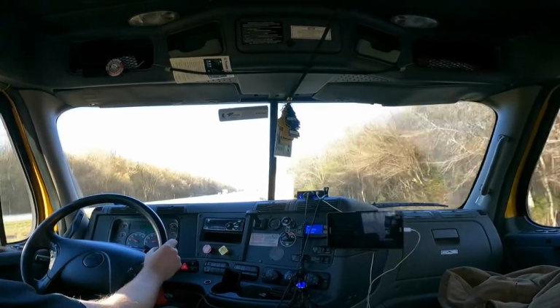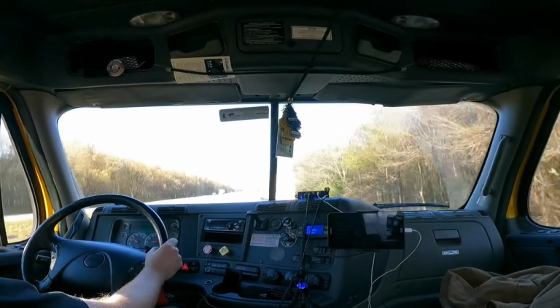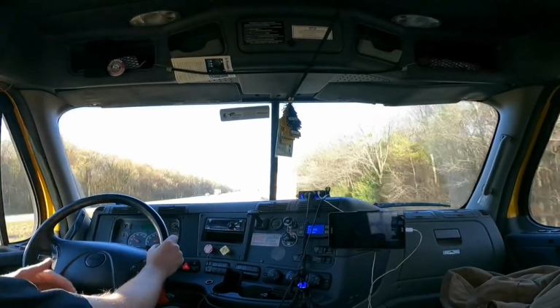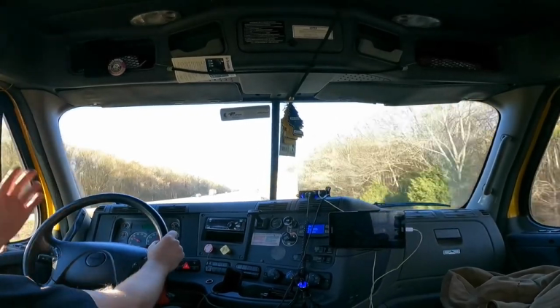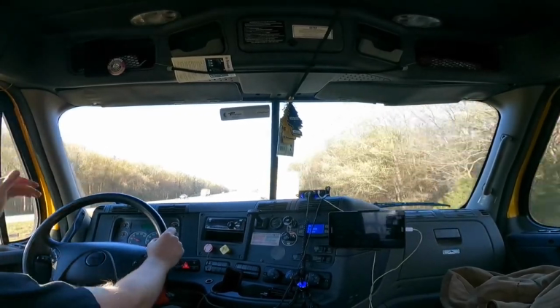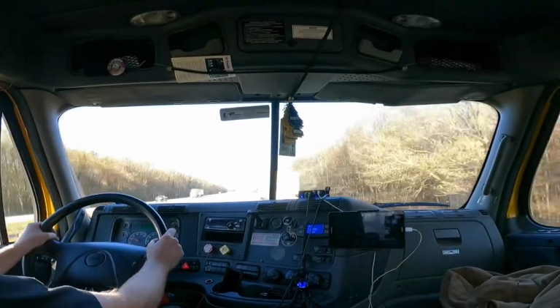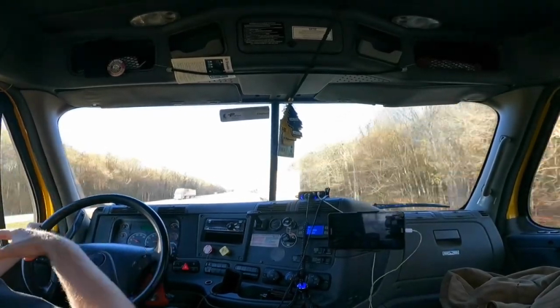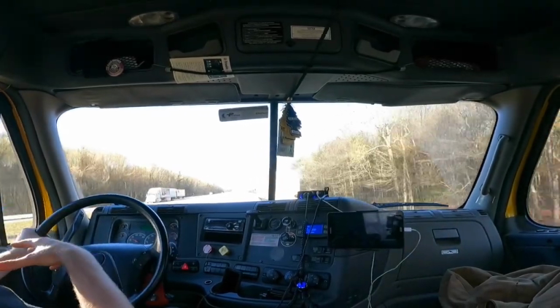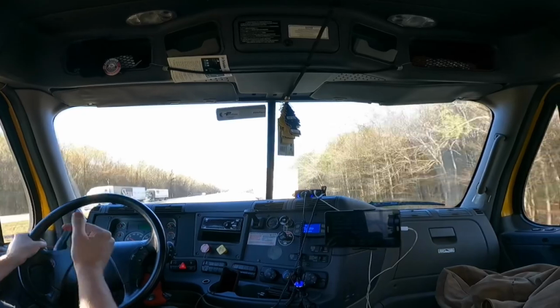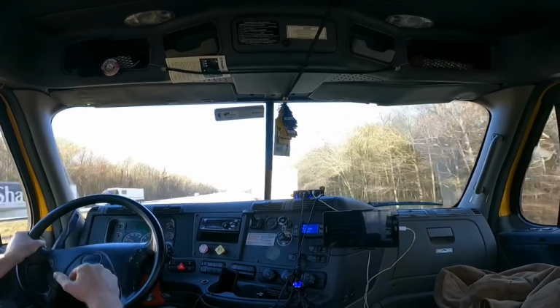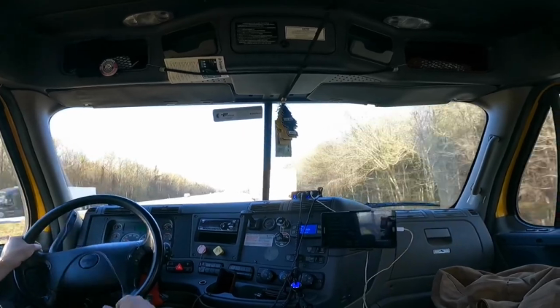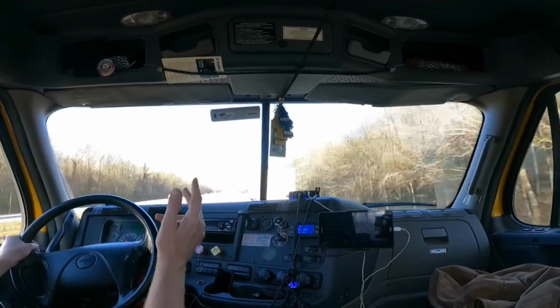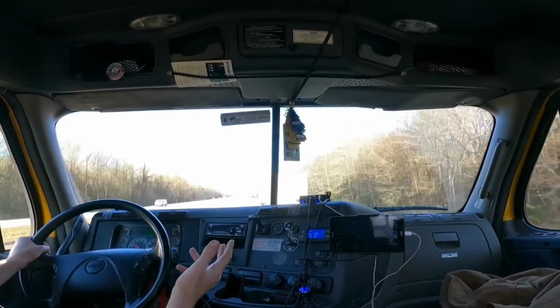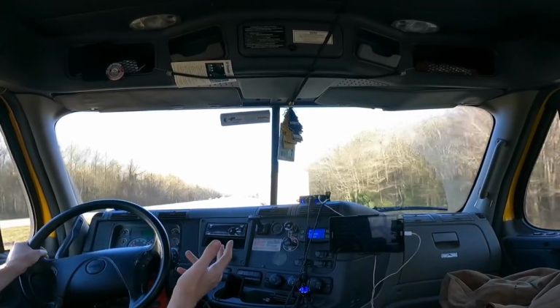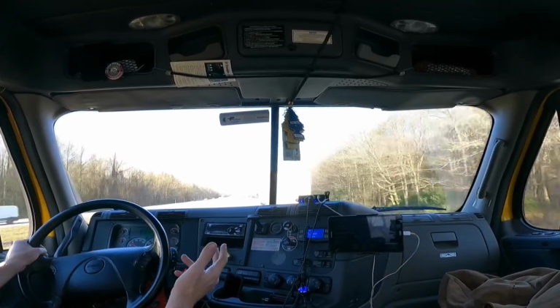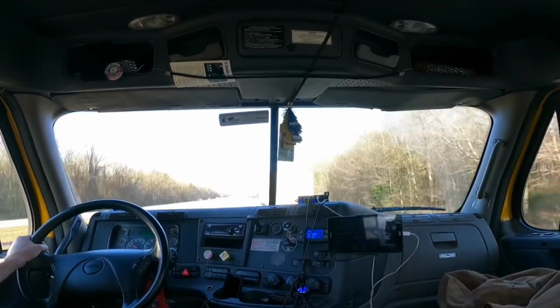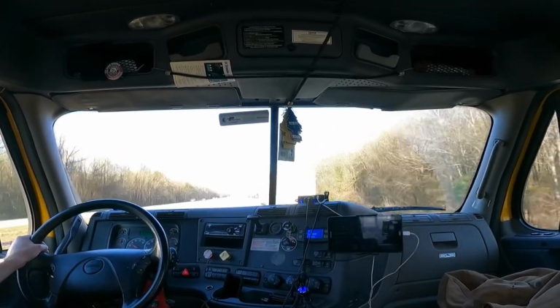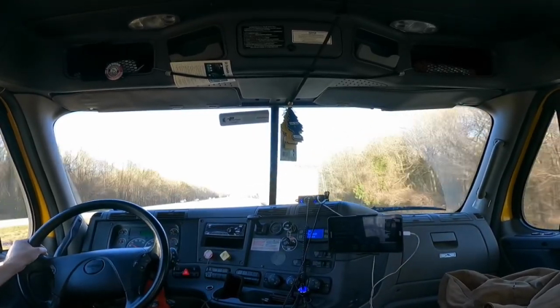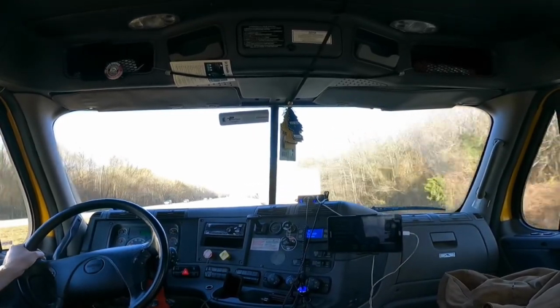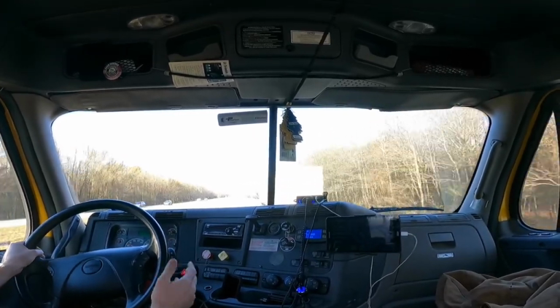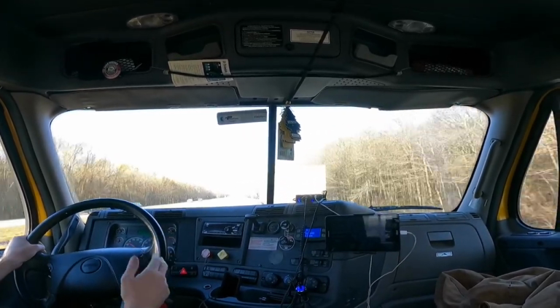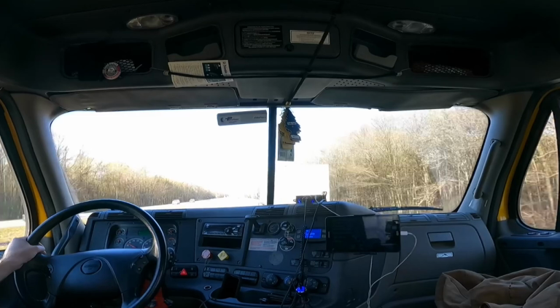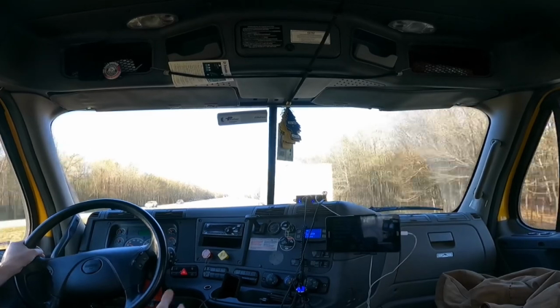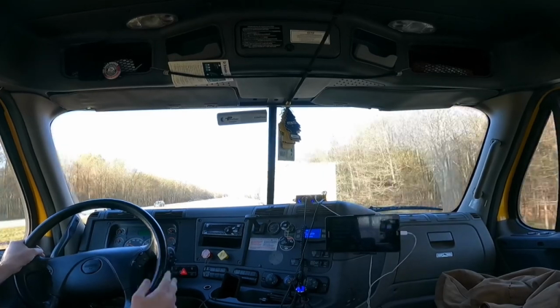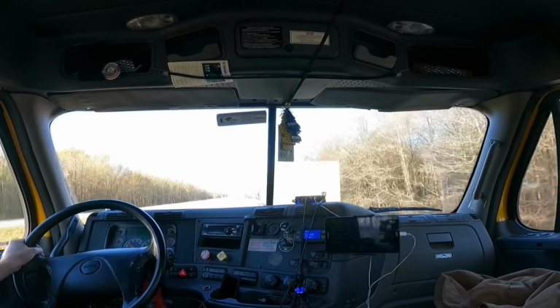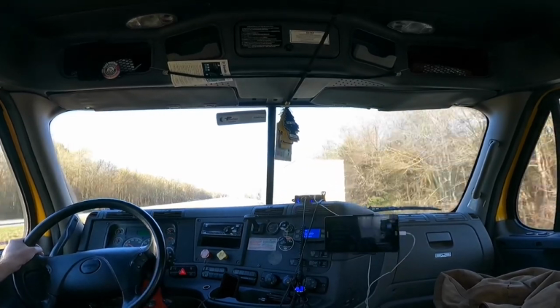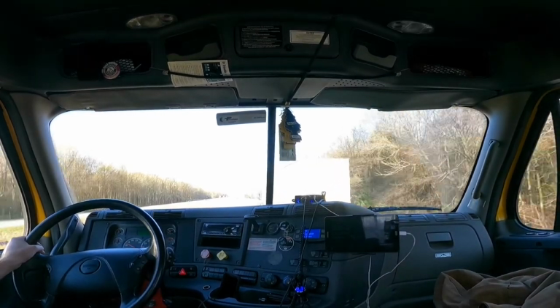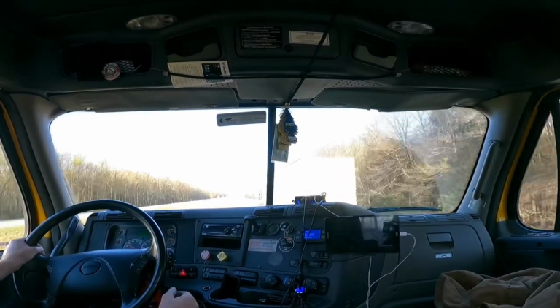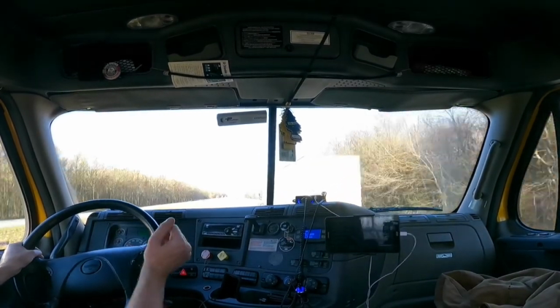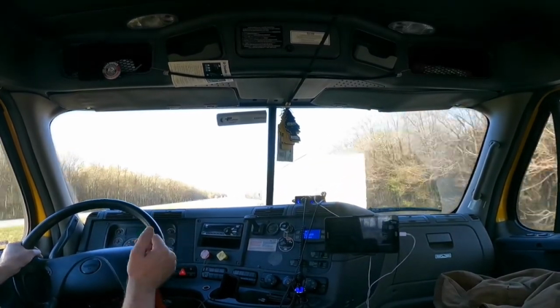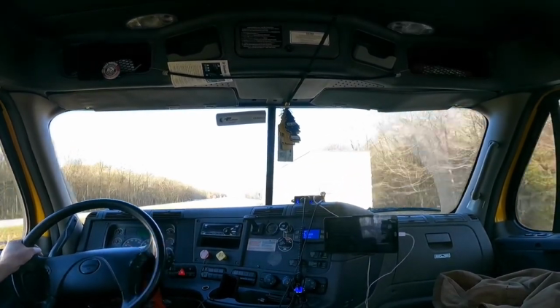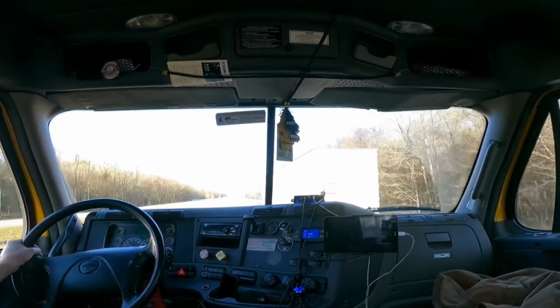Sometimes you might leave a terminal that has fuel and realize you forgot to get fuel. That's happened to me plenty of times. So I'll go down the road 100 miles and stop at a Loves to fill up the truck.